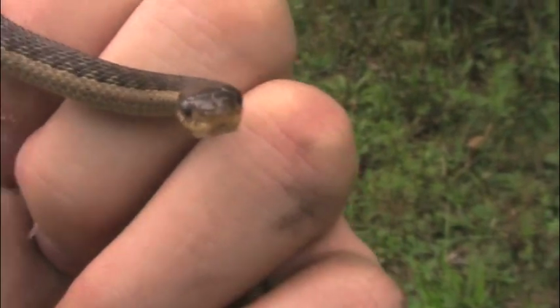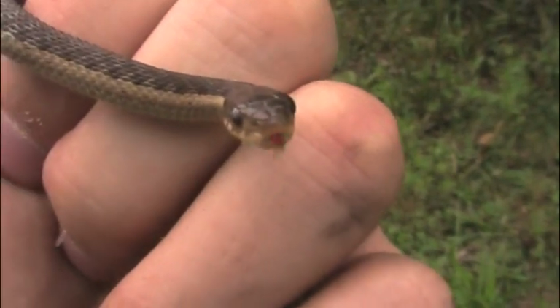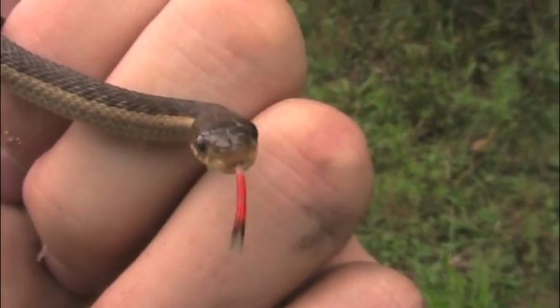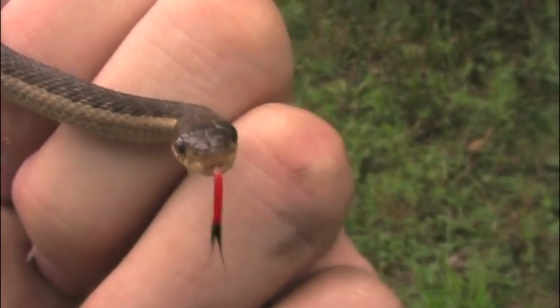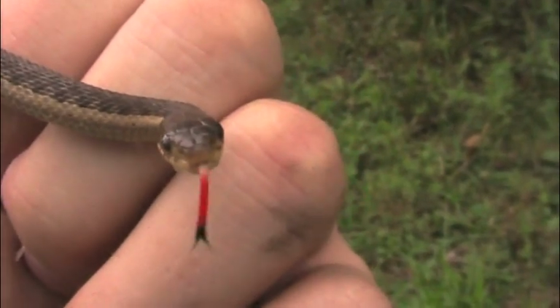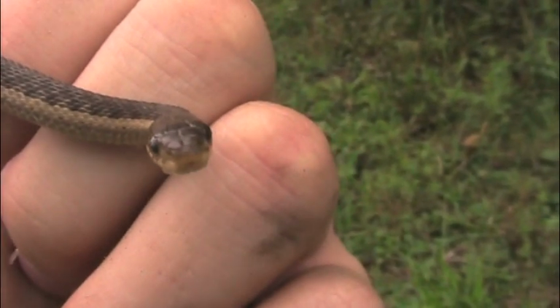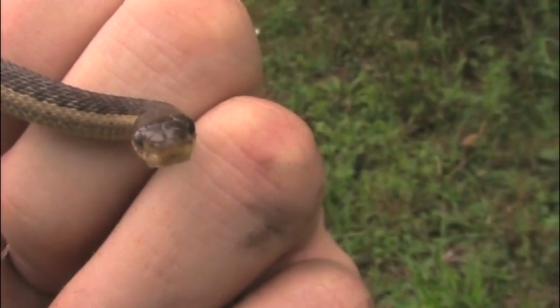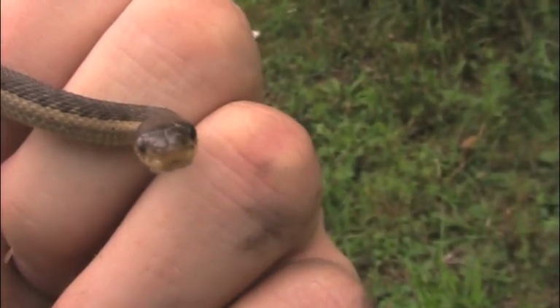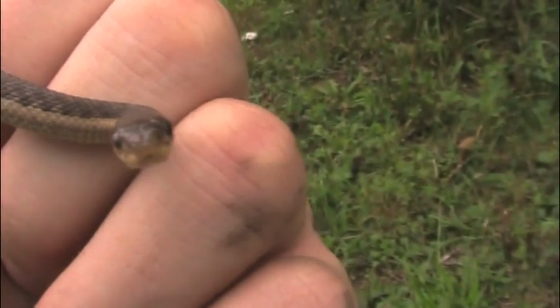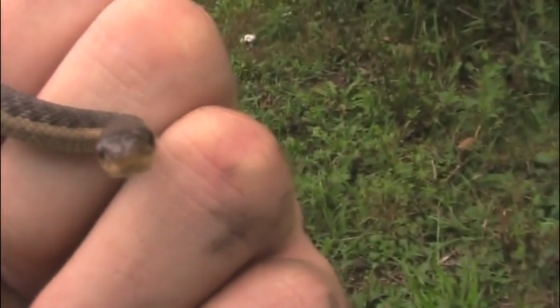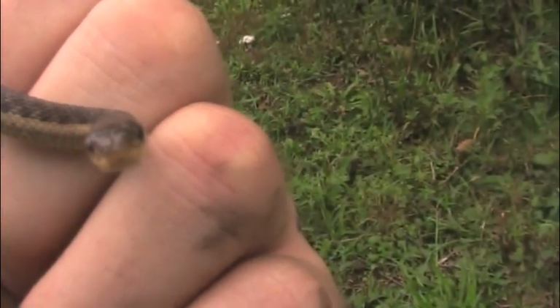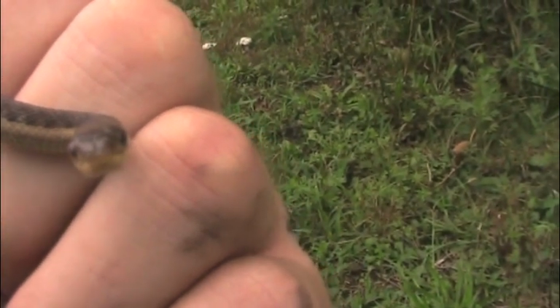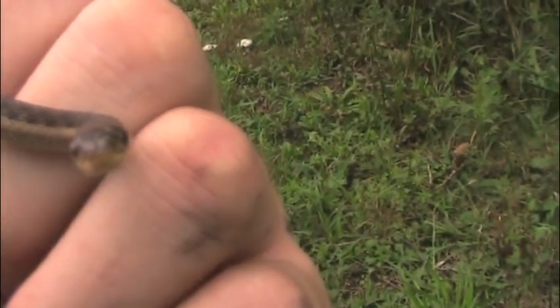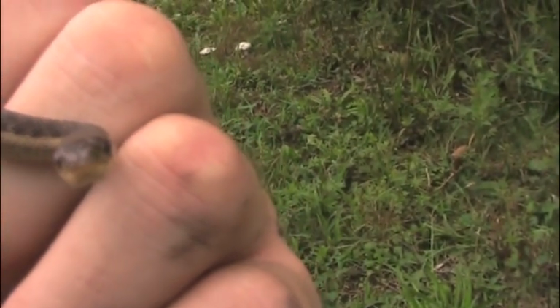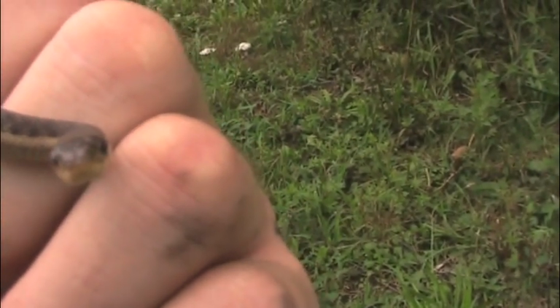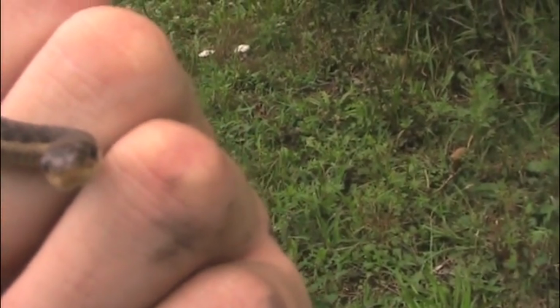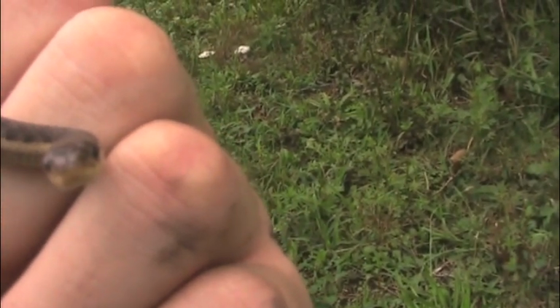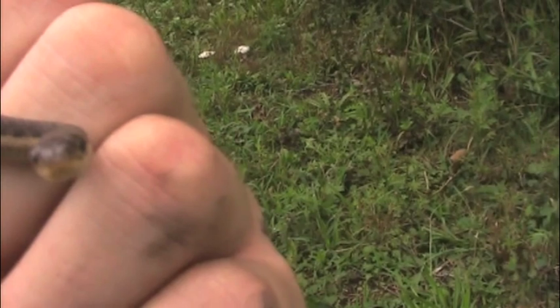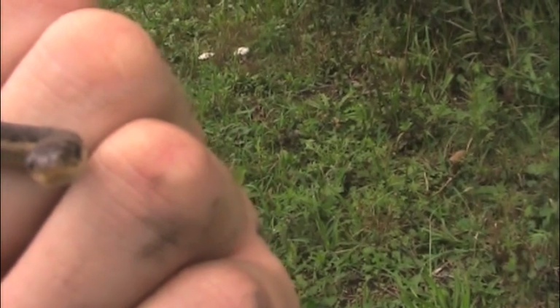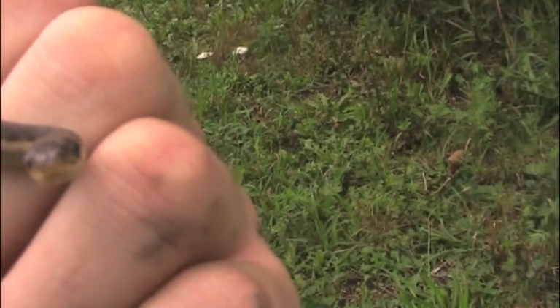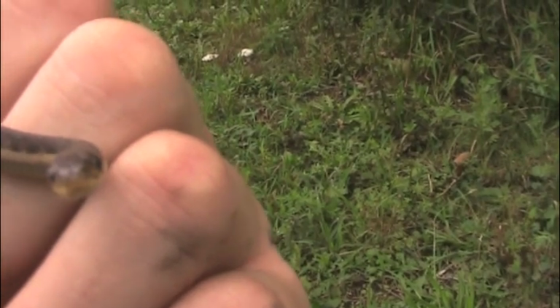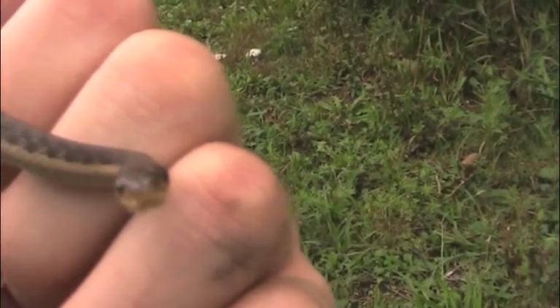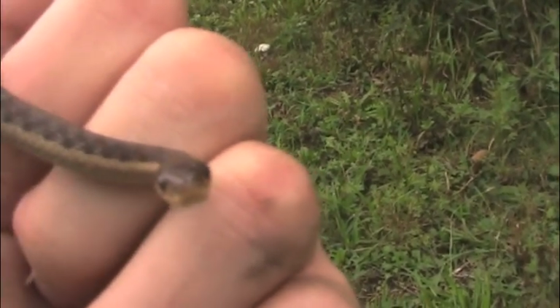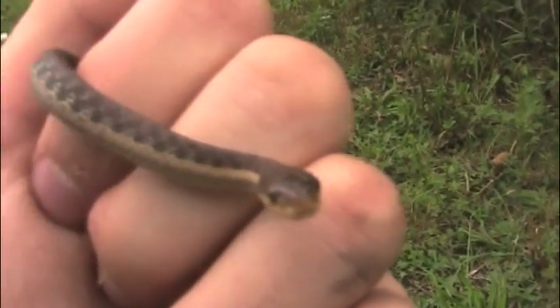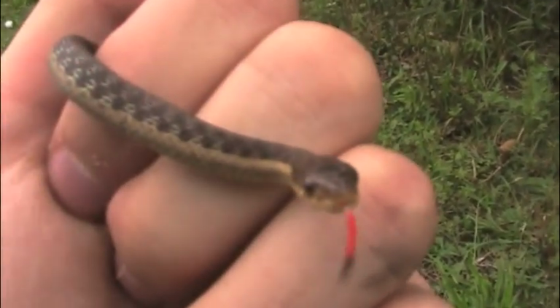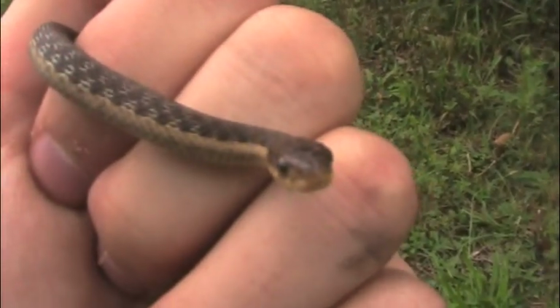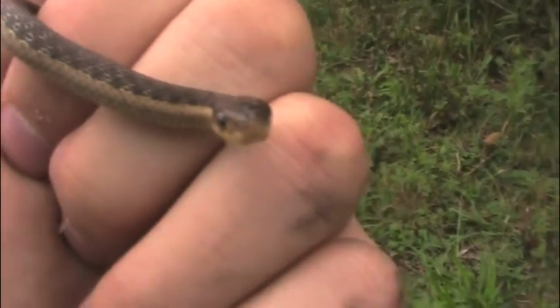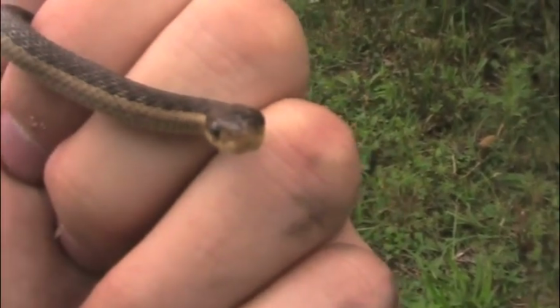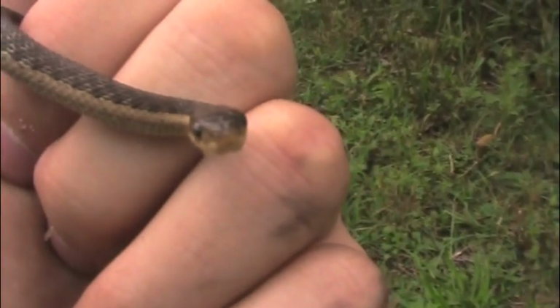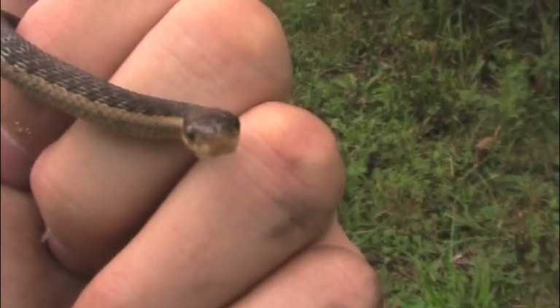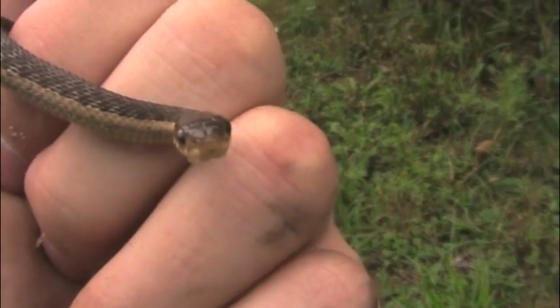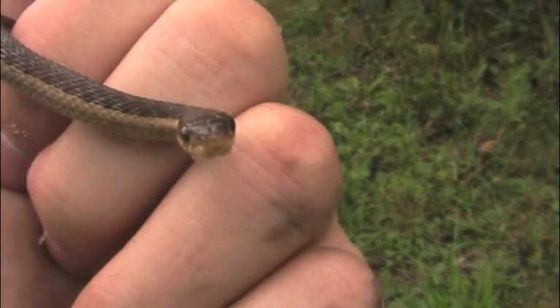Now this guy may be young, but he's an opportunistic feeder. That means he'll feed on bugs, amphibians, other reptiles — even a small enough mammal when he gets old enough.